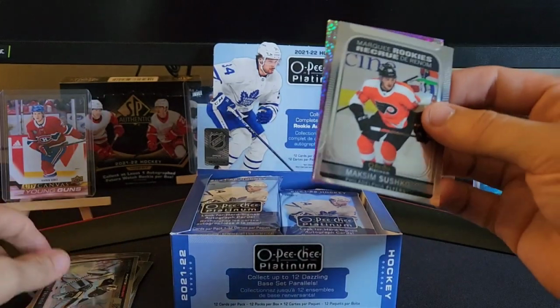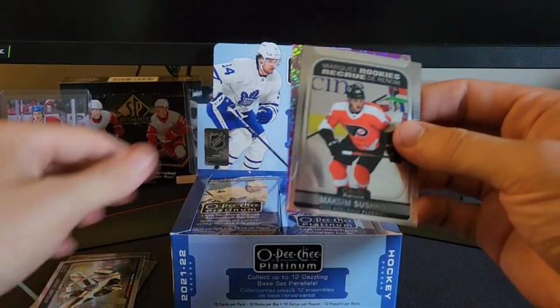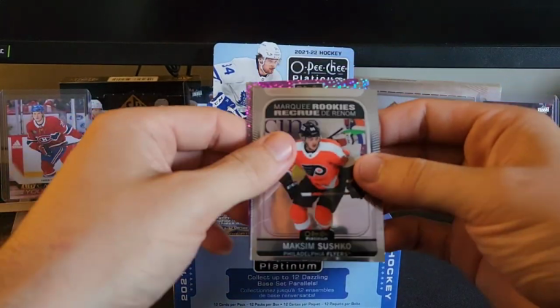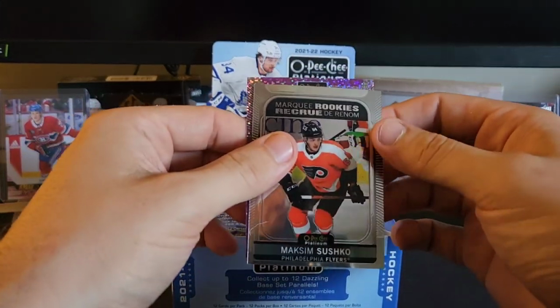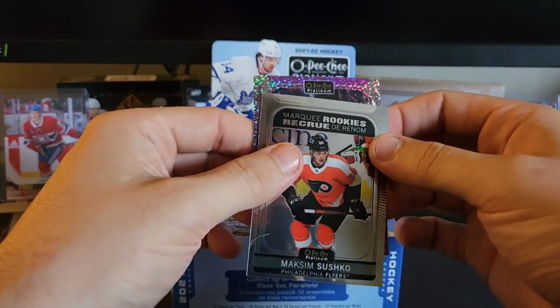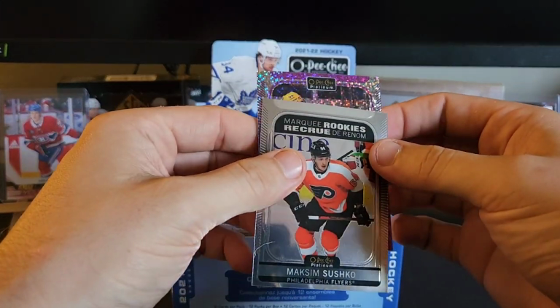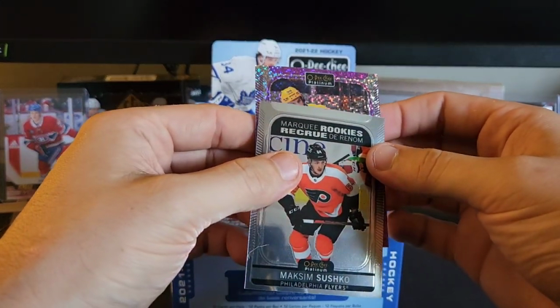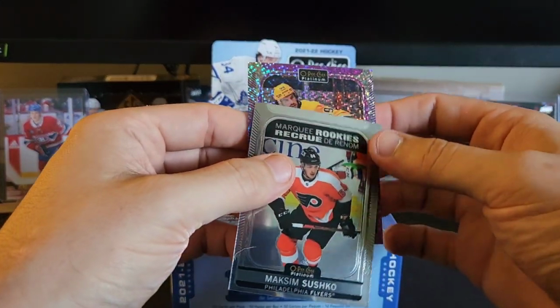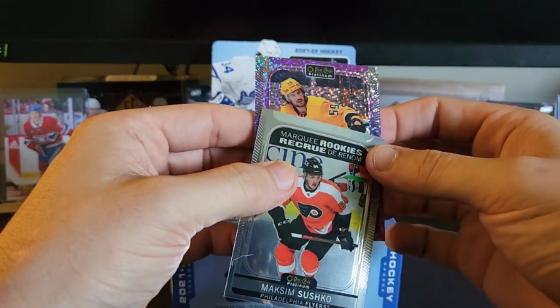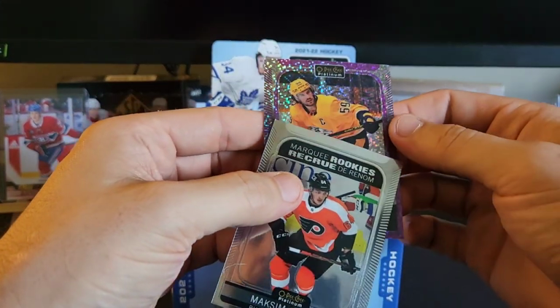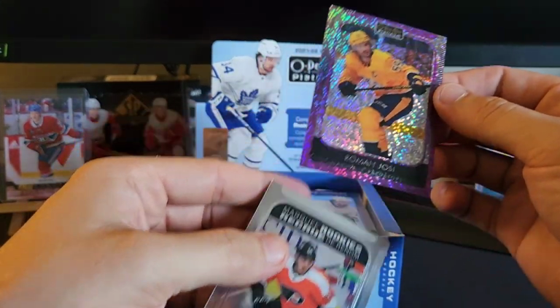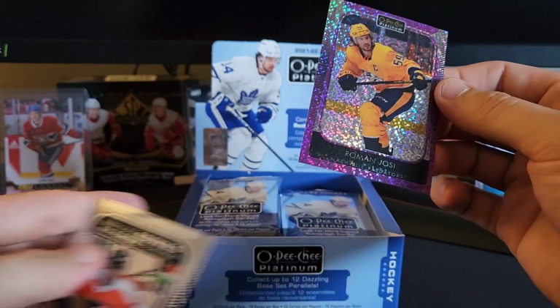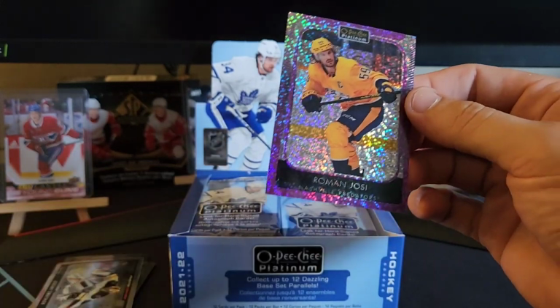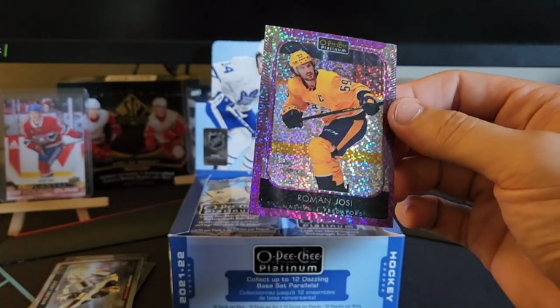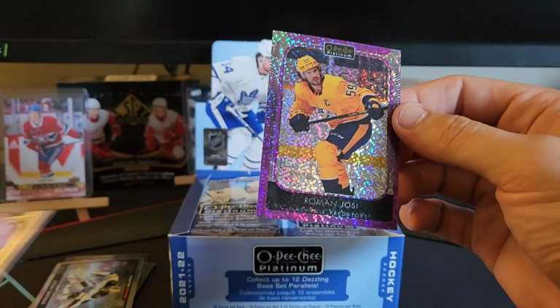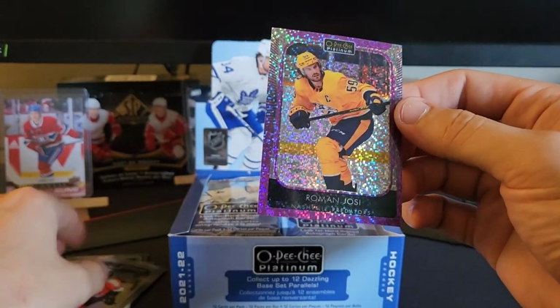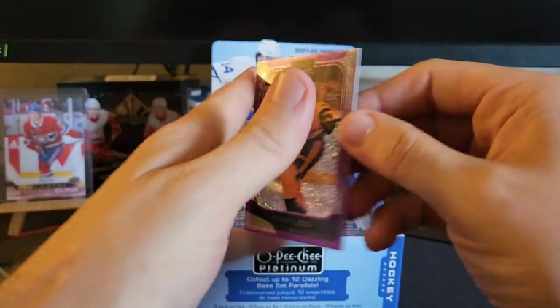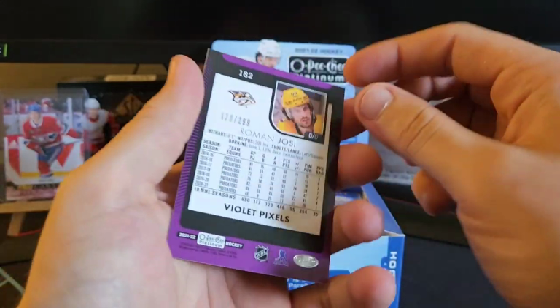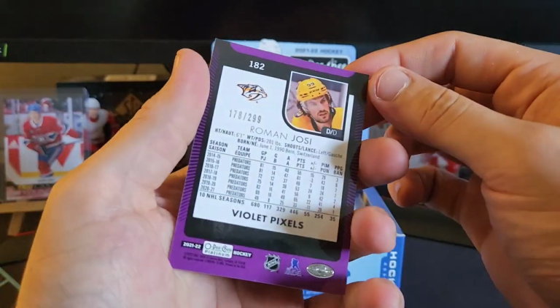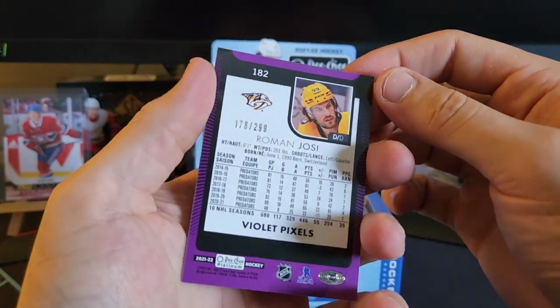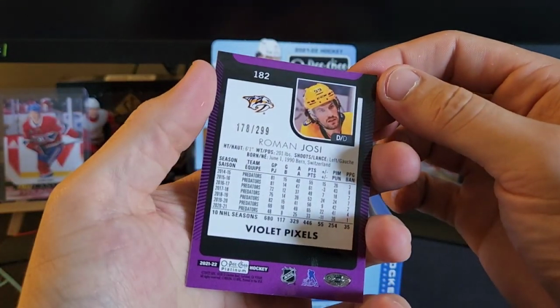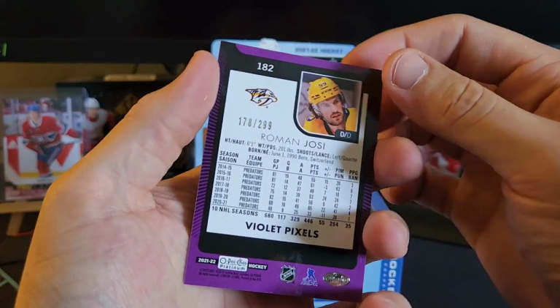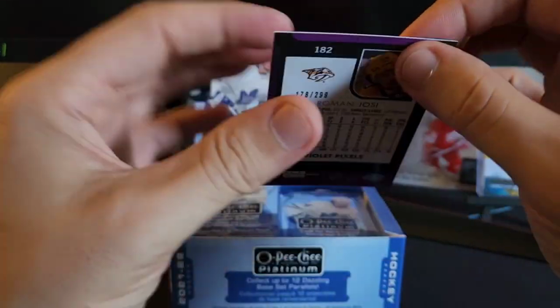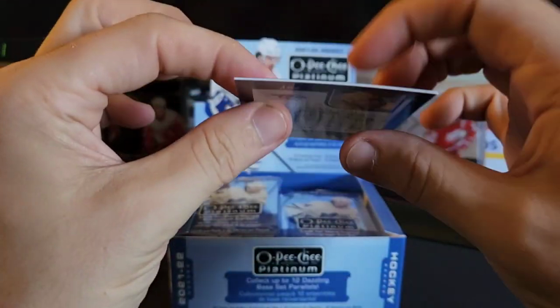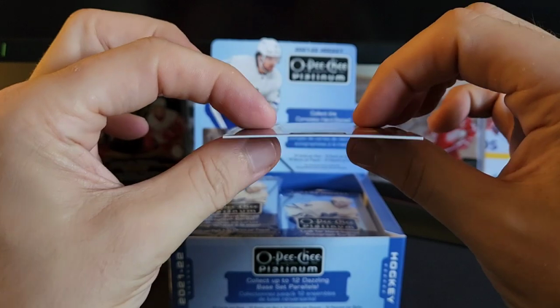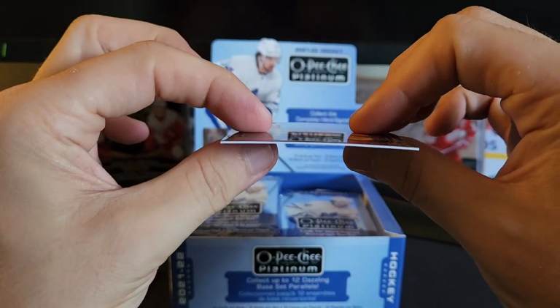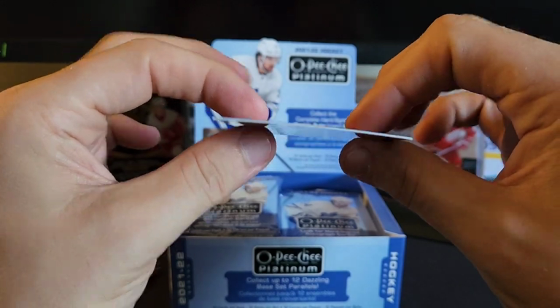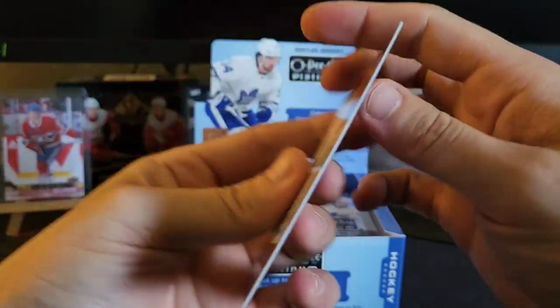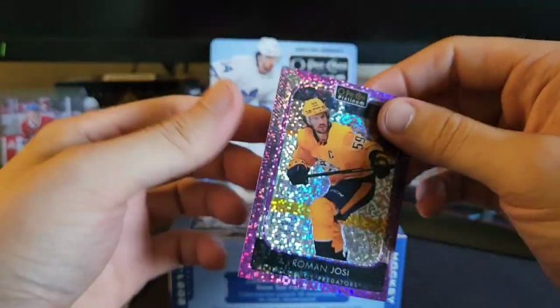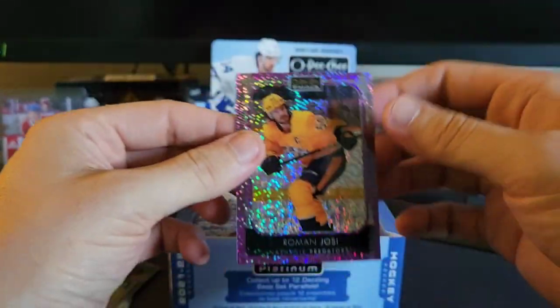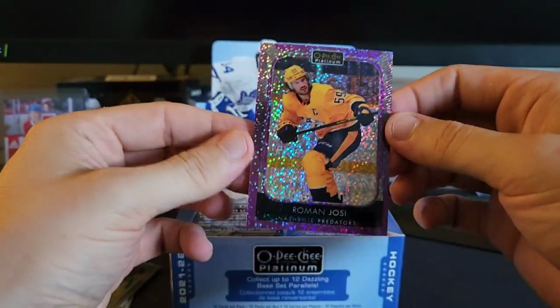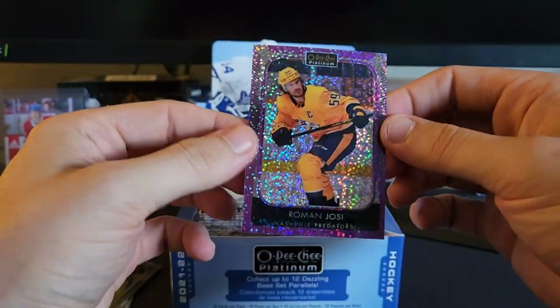What's this? A photo driven — kind of an old insert — and we have a violet pixel of Roman Josi, that's numbered to 299. These cards are just thick, I love OPC Platinum, I really do.